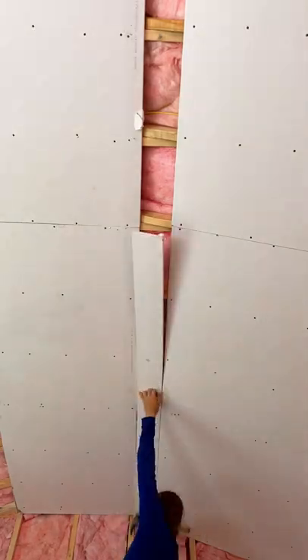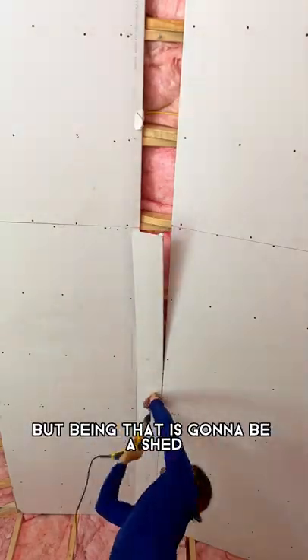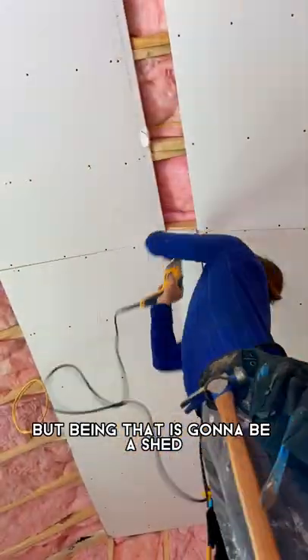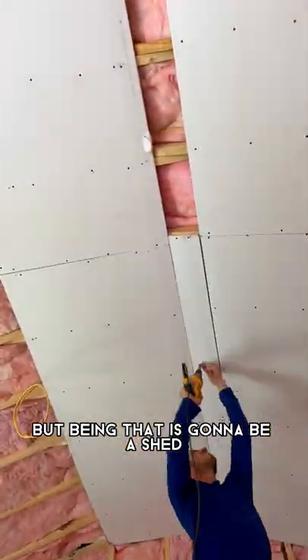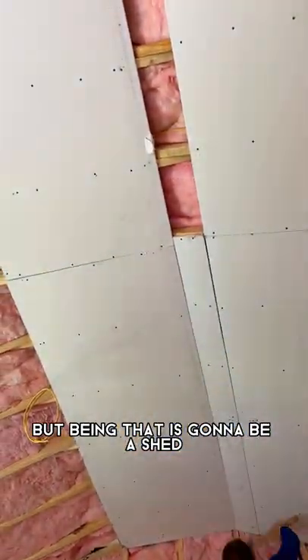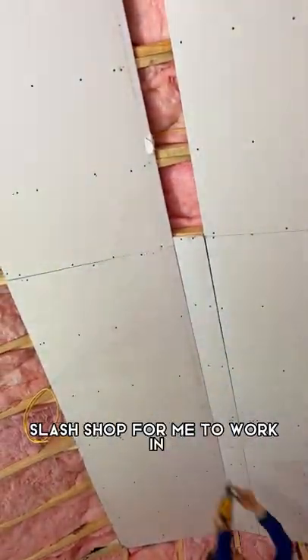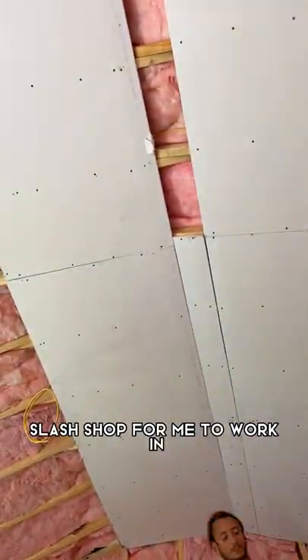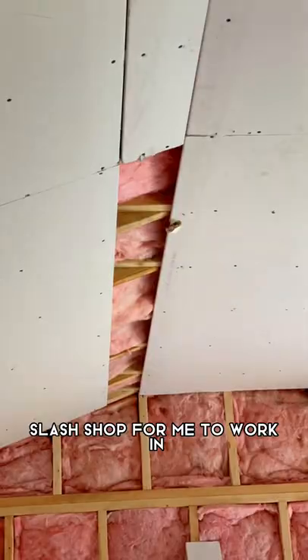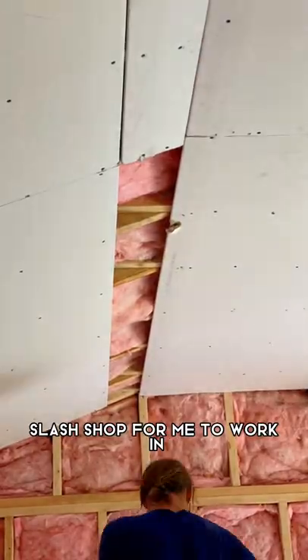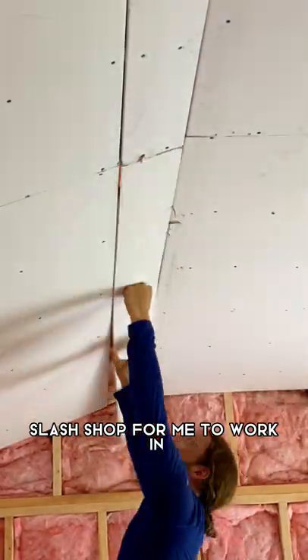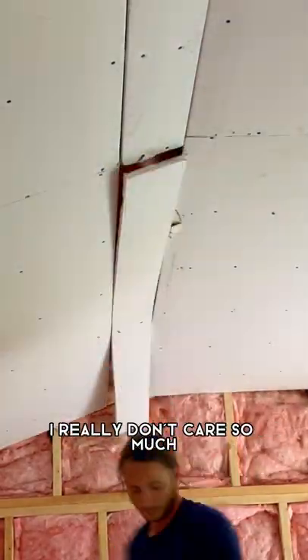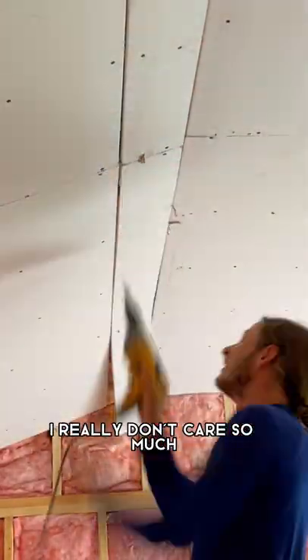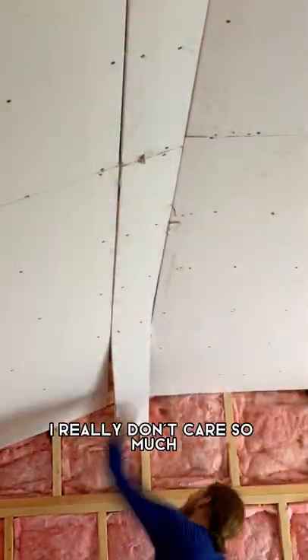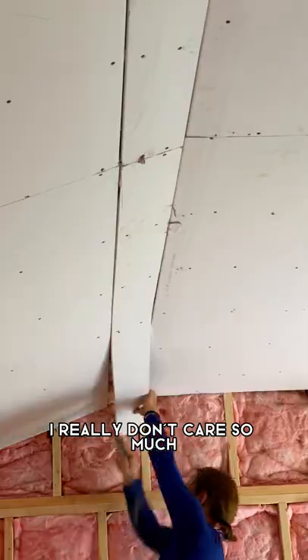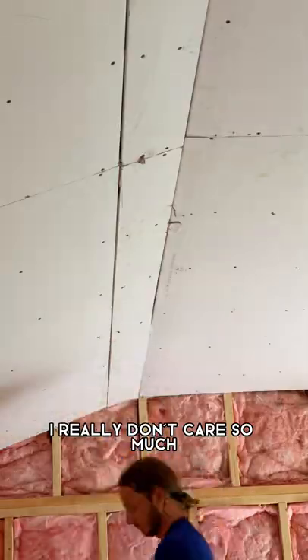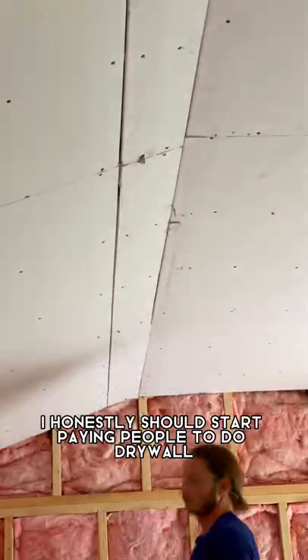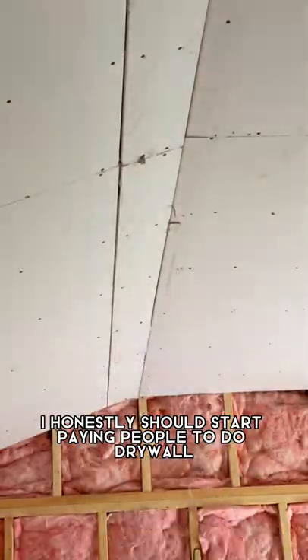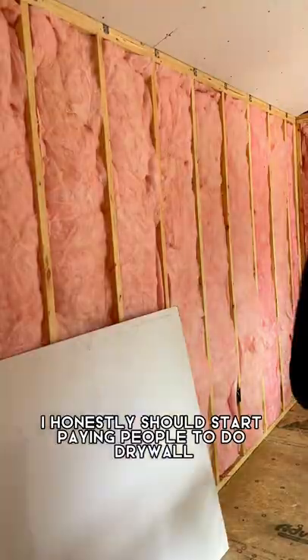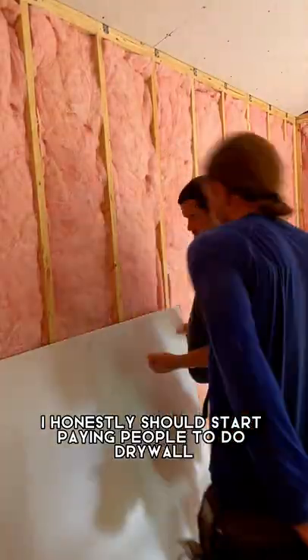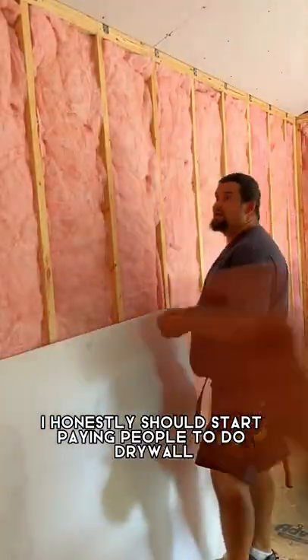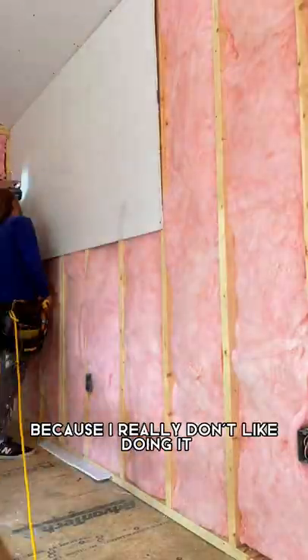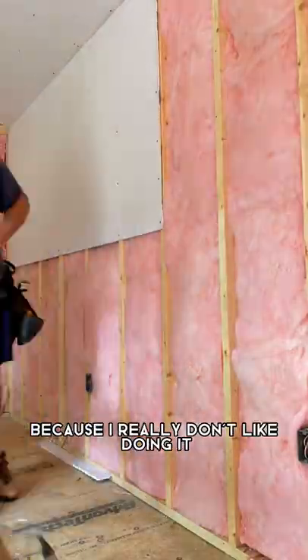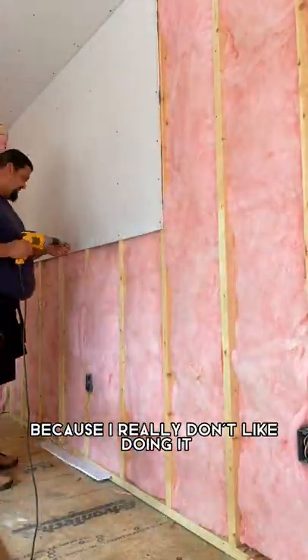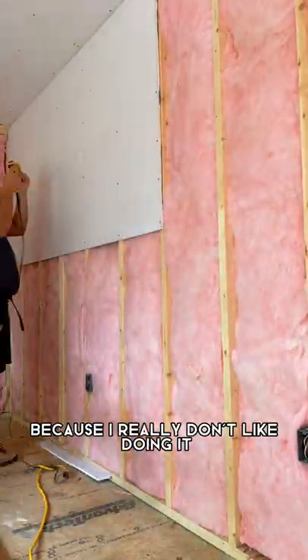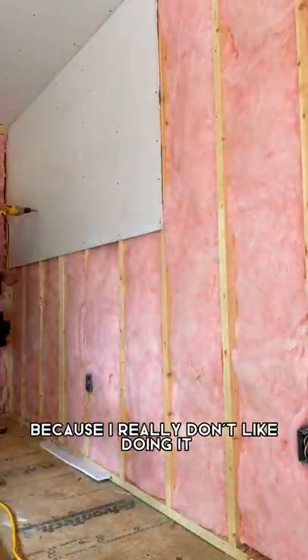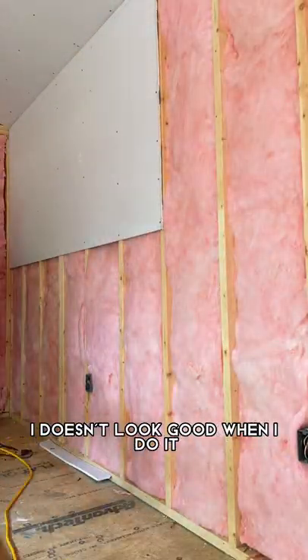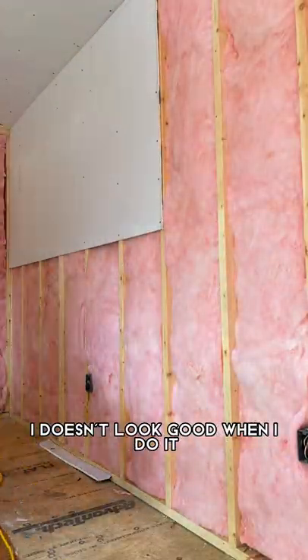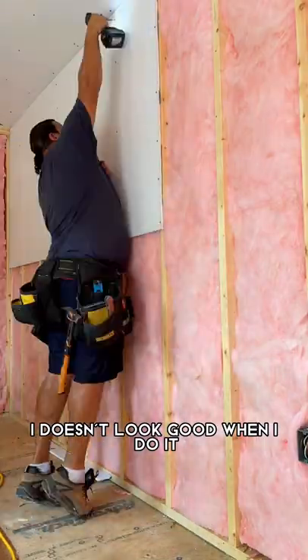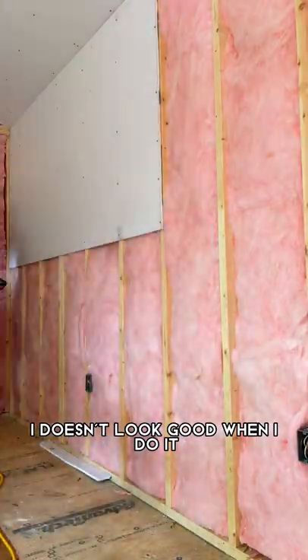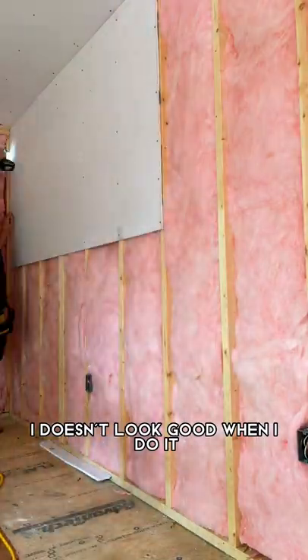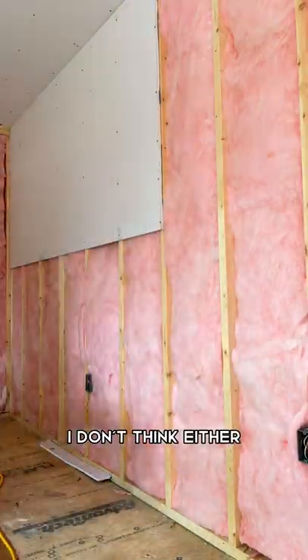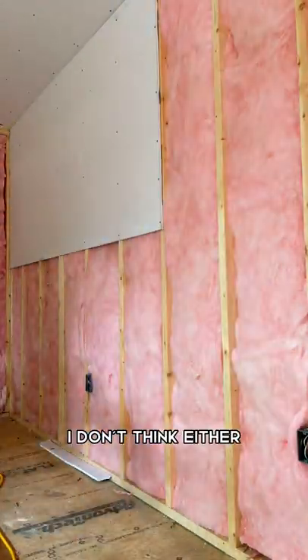But being that it's gonna be a shed slash shop for me to work in, I really don't care so much. I honestly should start paying people to do drywall because I really don't like doing it. It doesn't look good when I do it either.